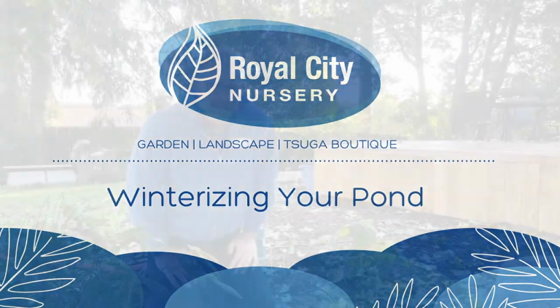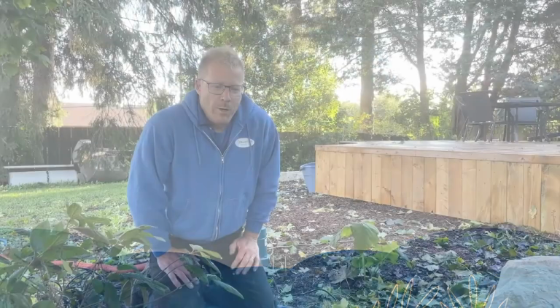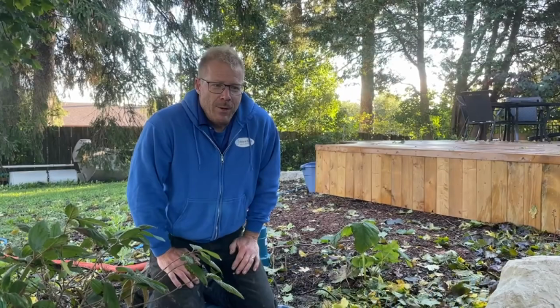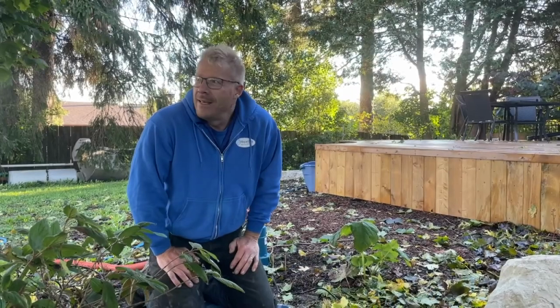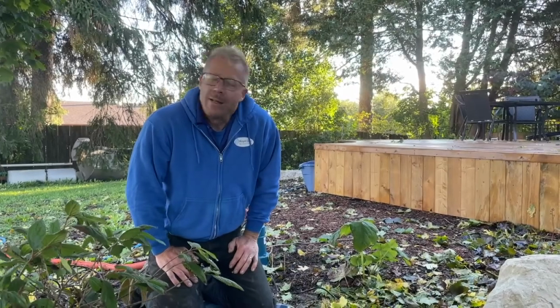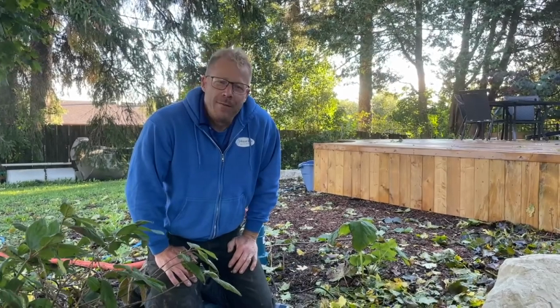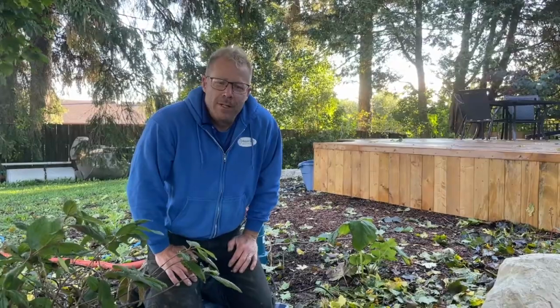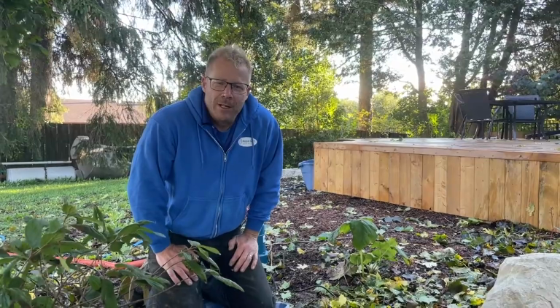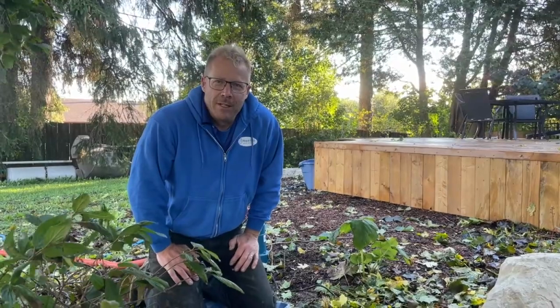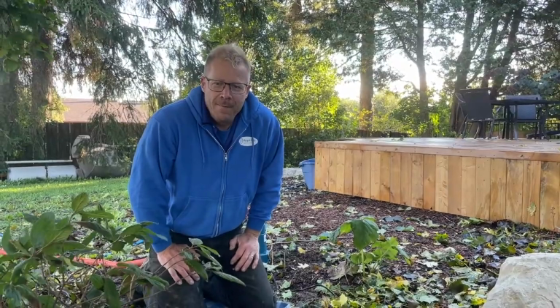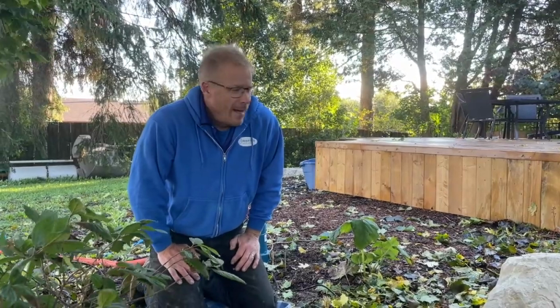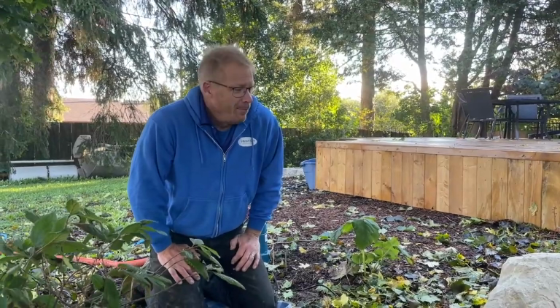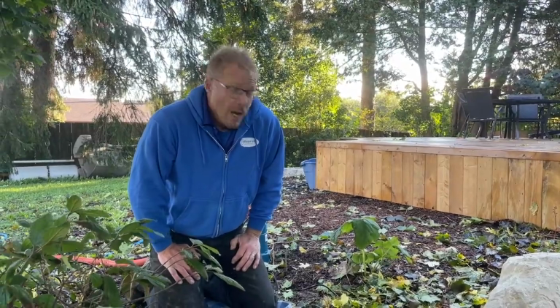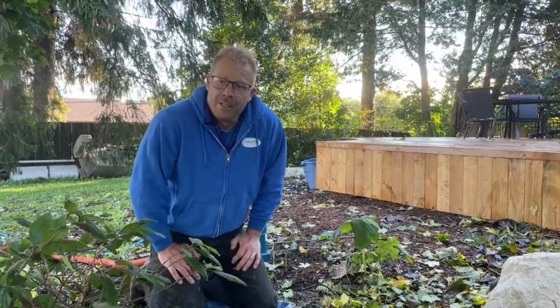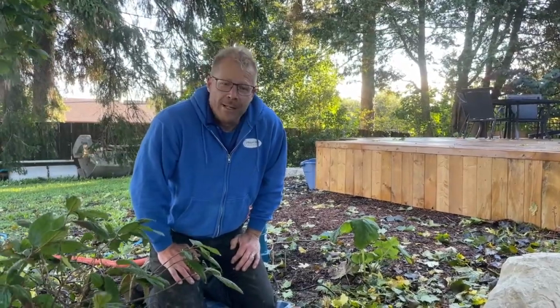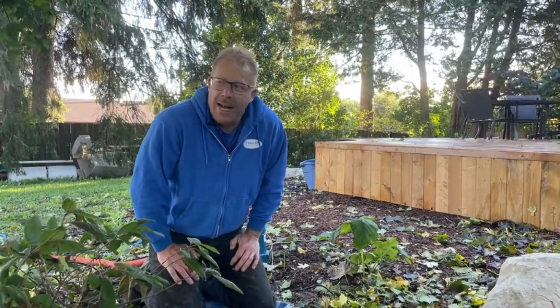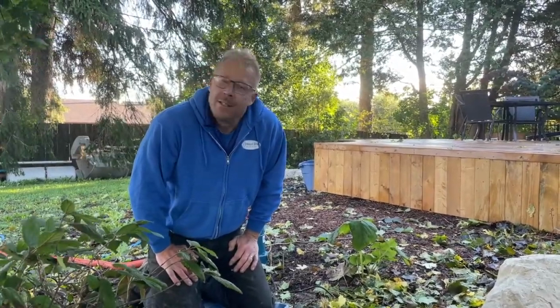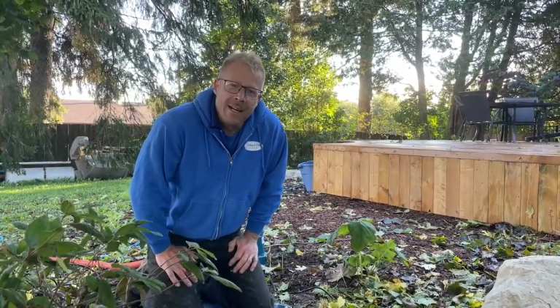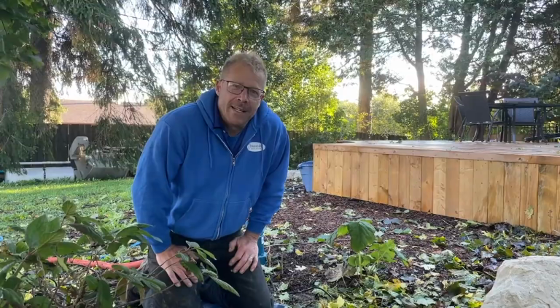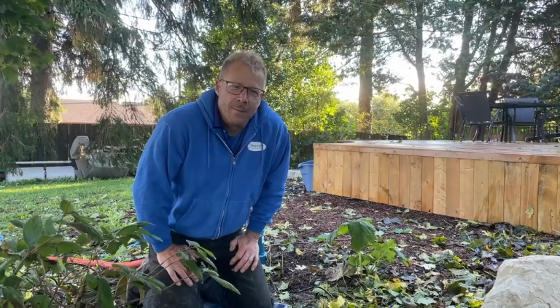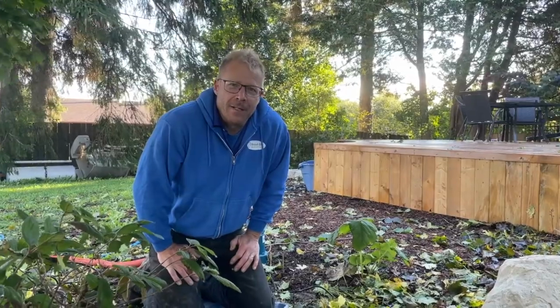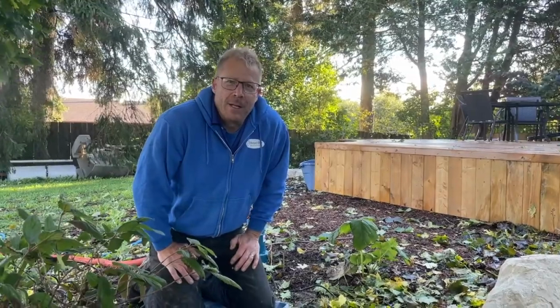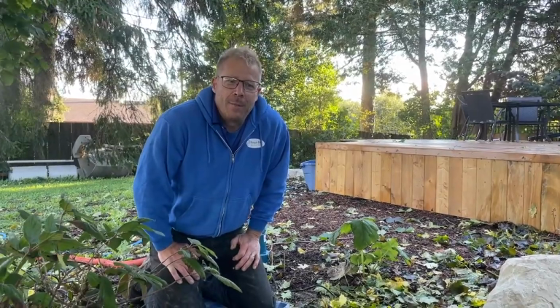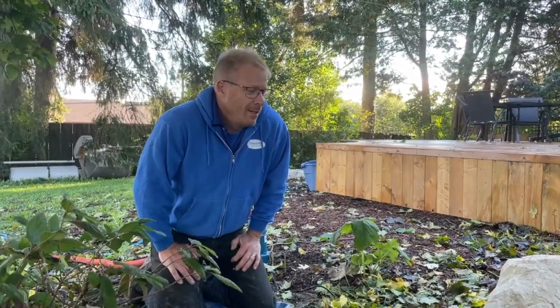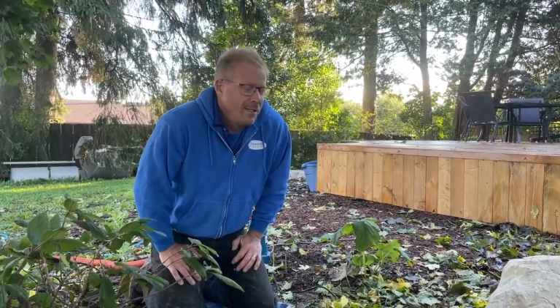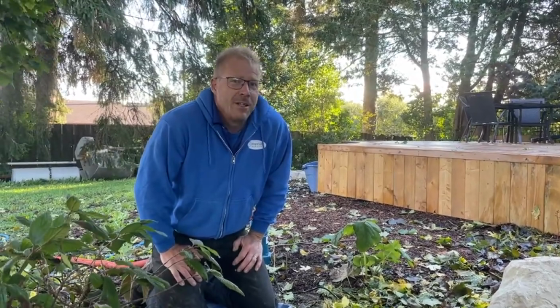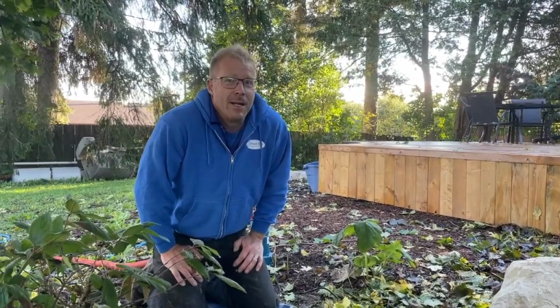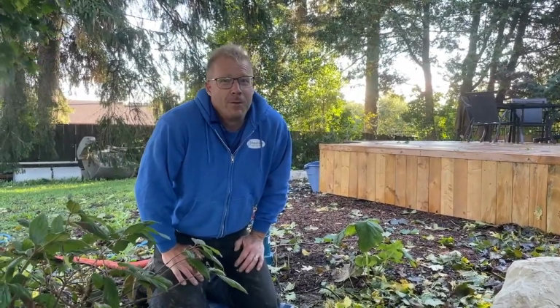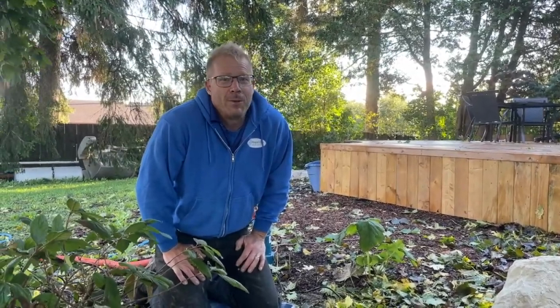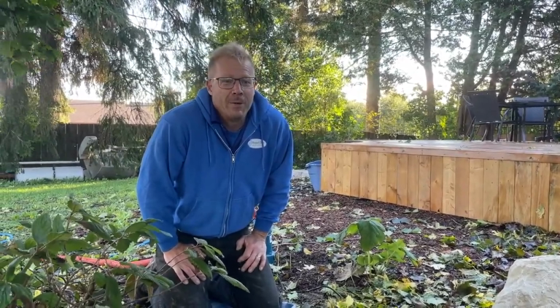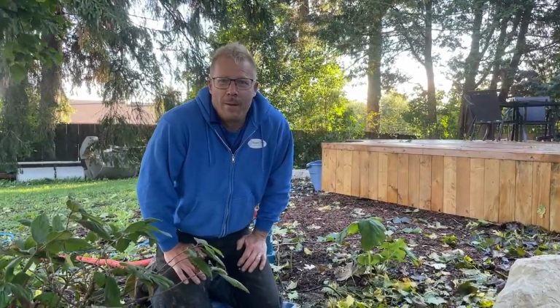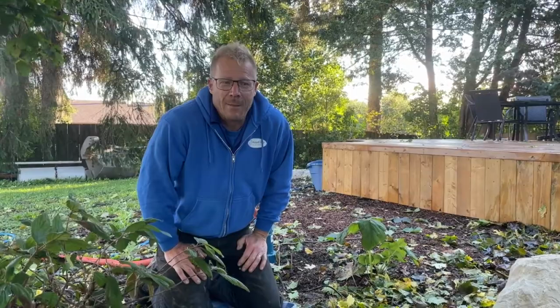Good morning, everyone. Welcome to a lovely fall day at Royal City Nursery. Contrary to the forecast, it's not raining today, so what a perfect day to be closing our pond. These days are going to become few and far between, so we don't want to pass them up.